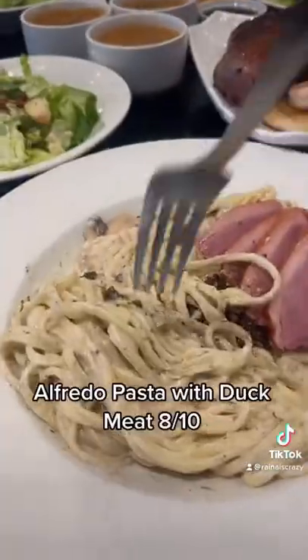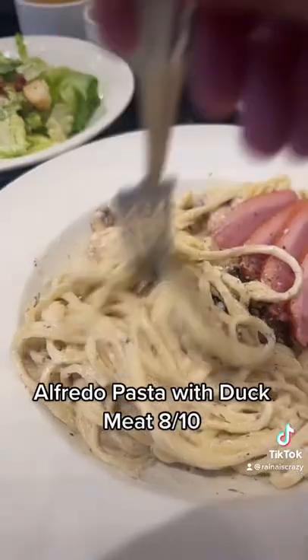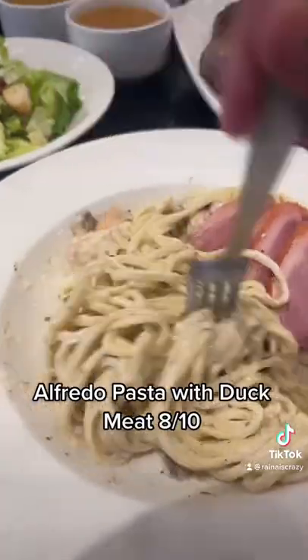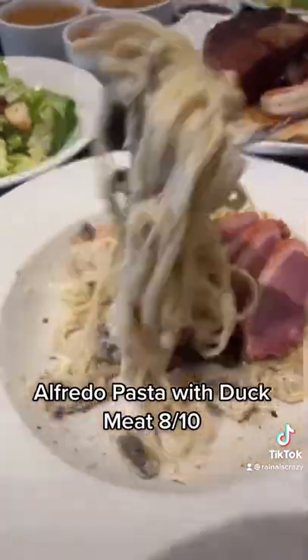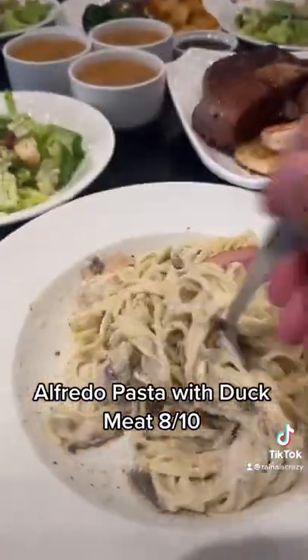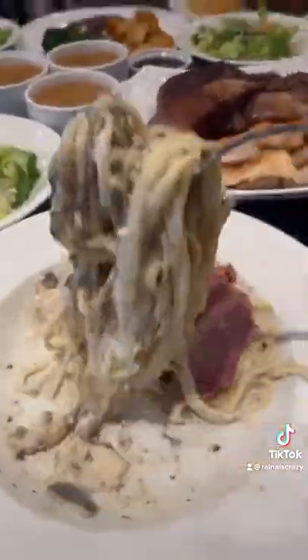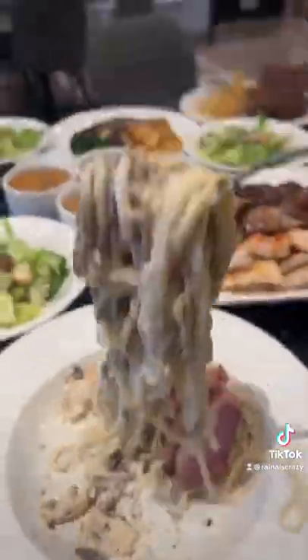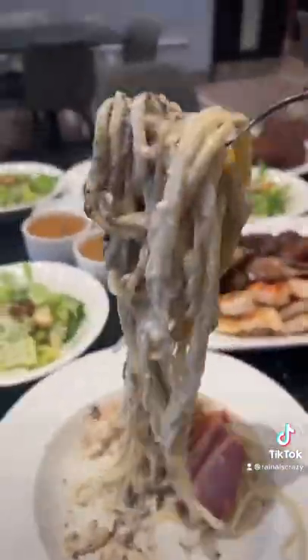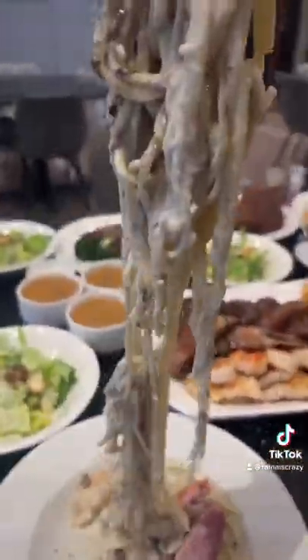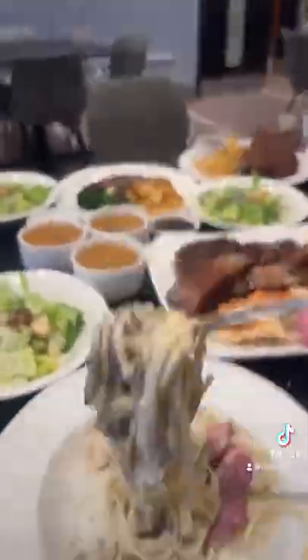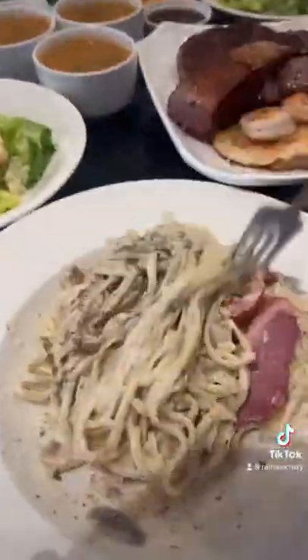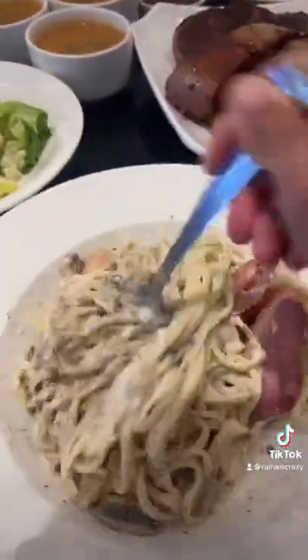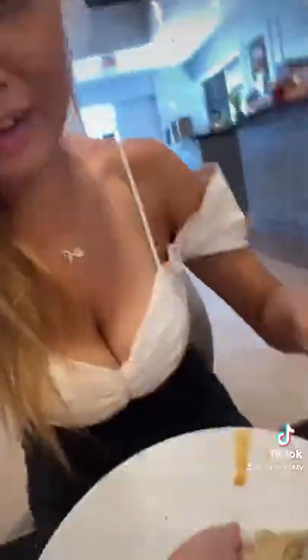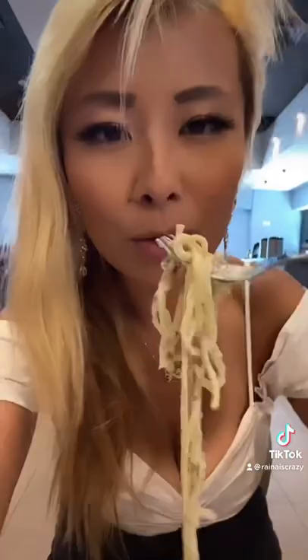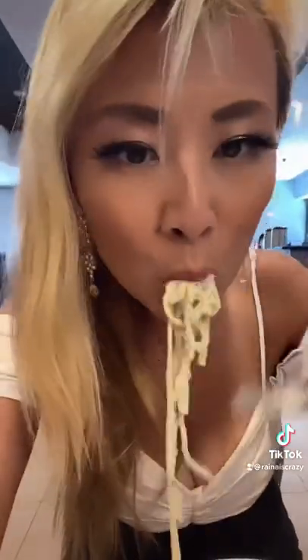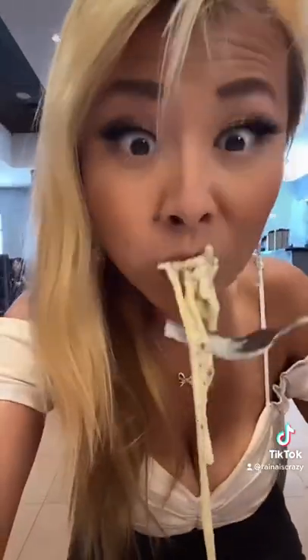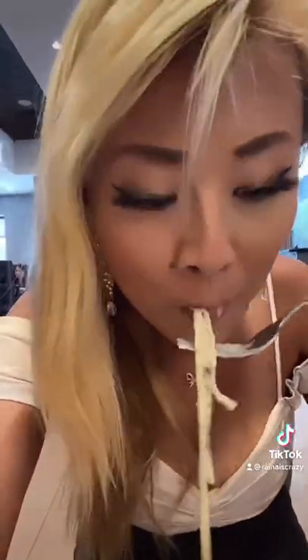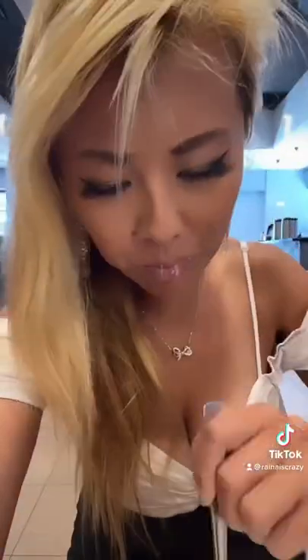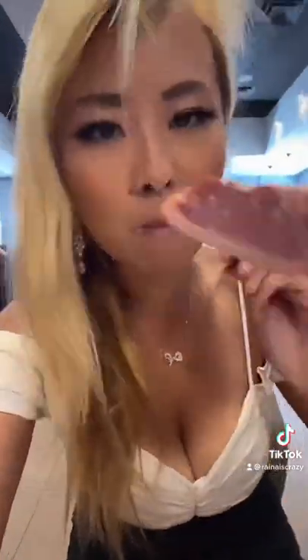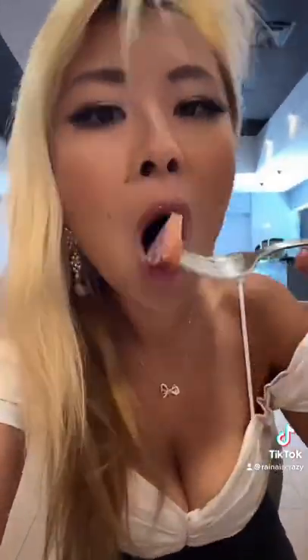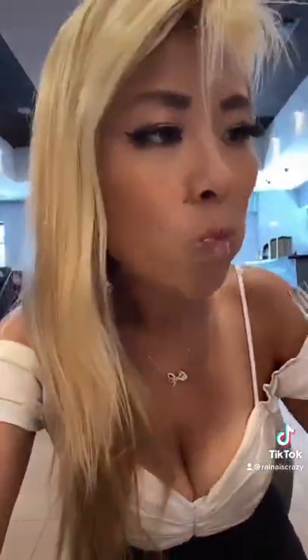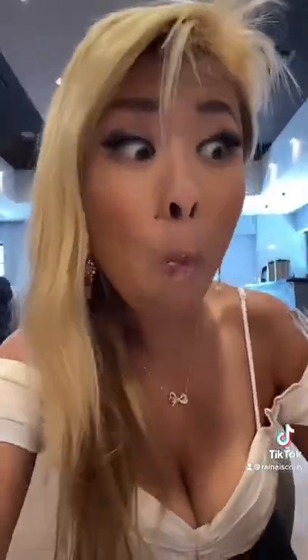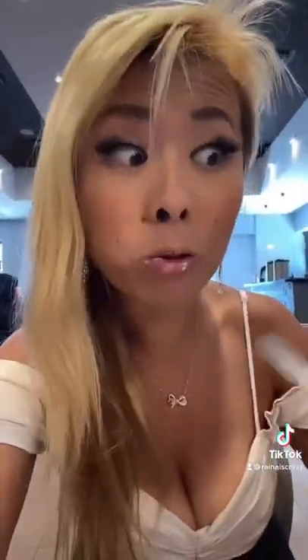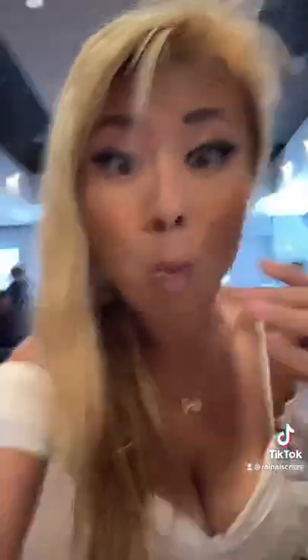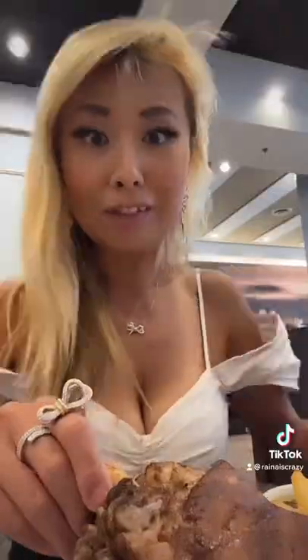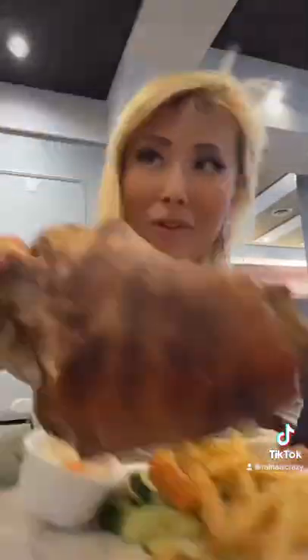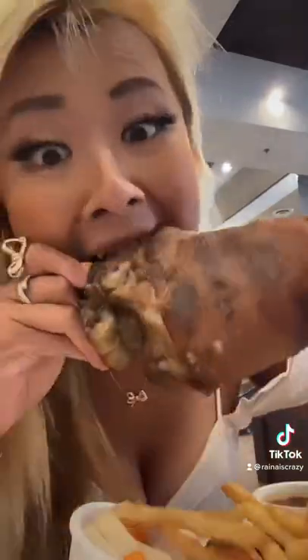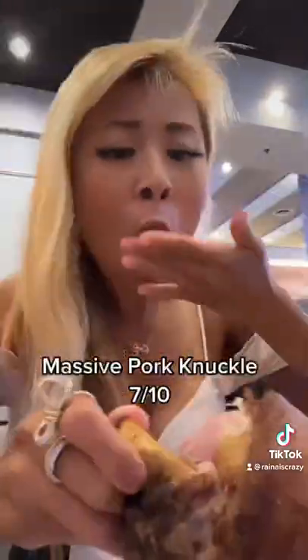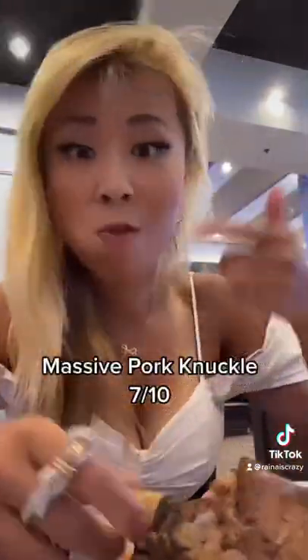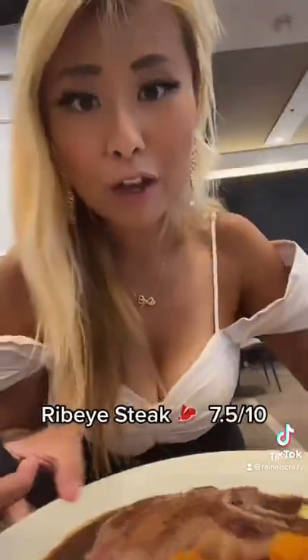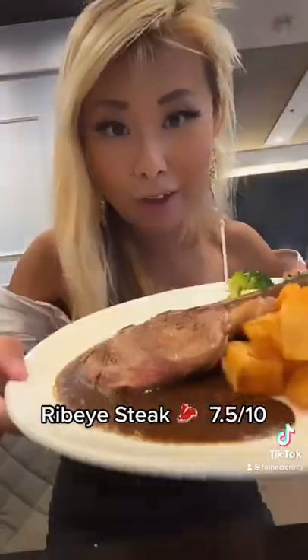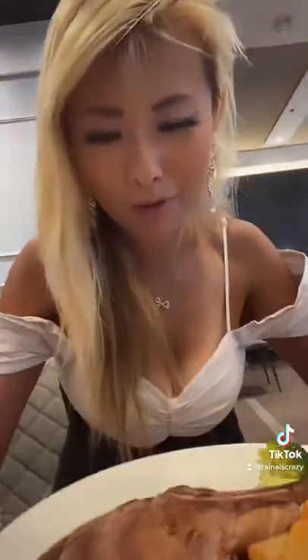Then I tried out some of their alfredo pasta with duck meat. I gave them an 8 out of 10. The sauce was a little bit too thick for me, but the flavoring was really good and the duck meat was really delicious. Then I tried out one of their pork knuckles. It was a little bit too salty for me — 7 out of 10.